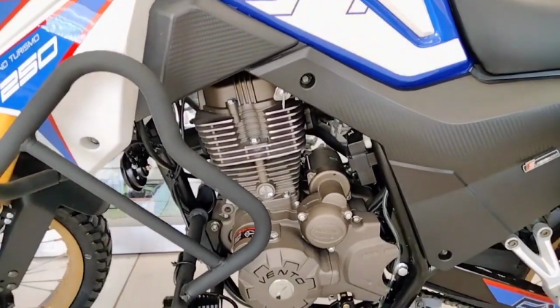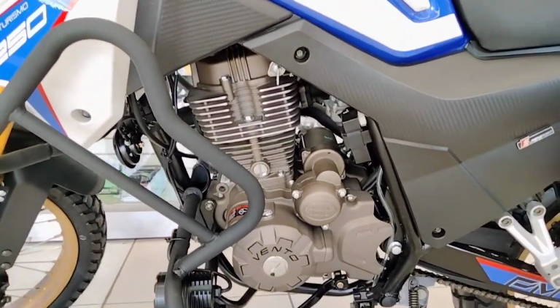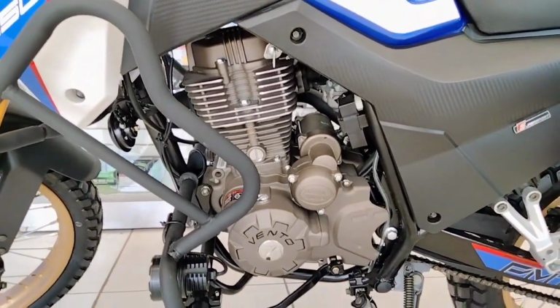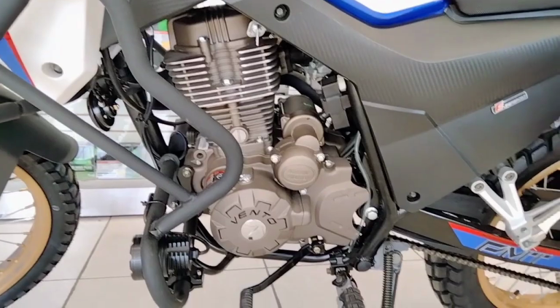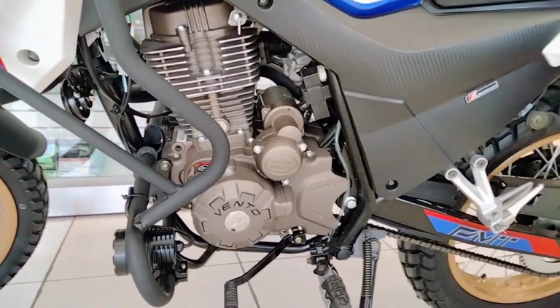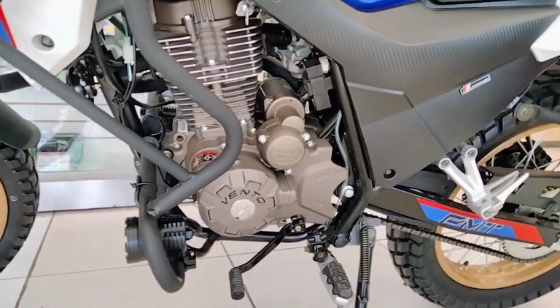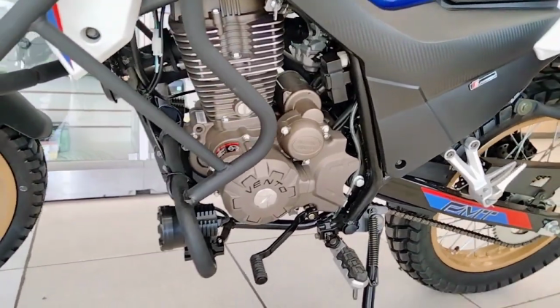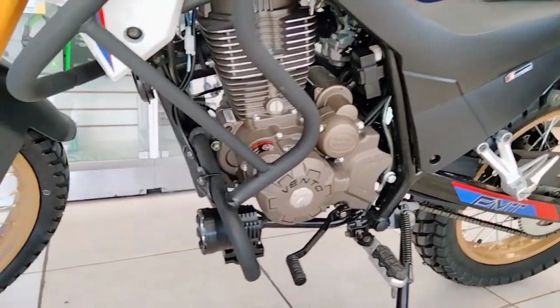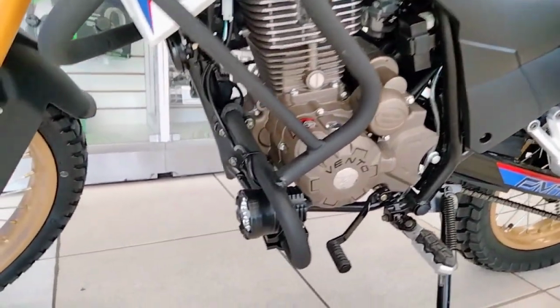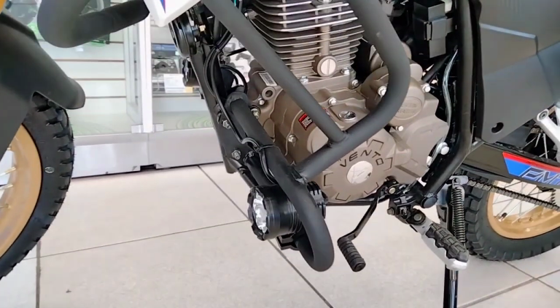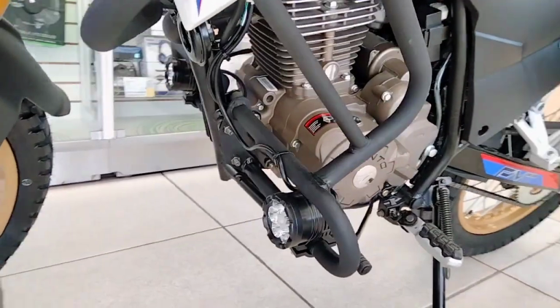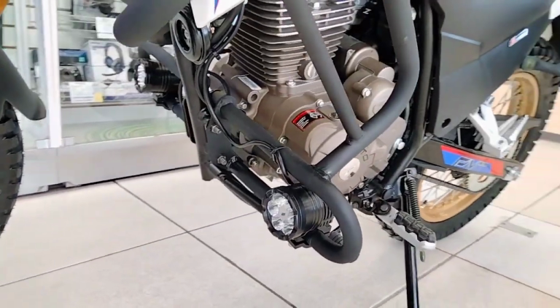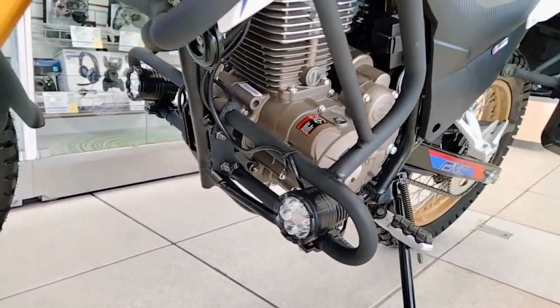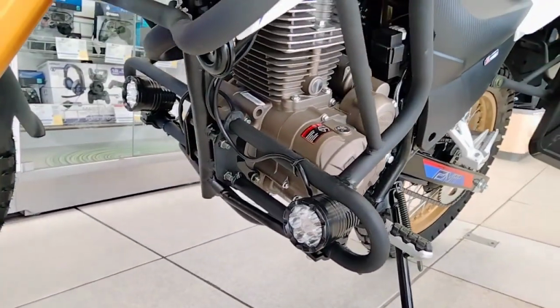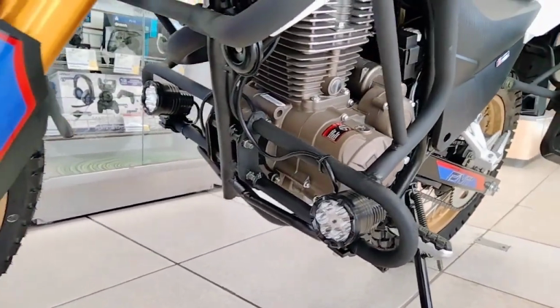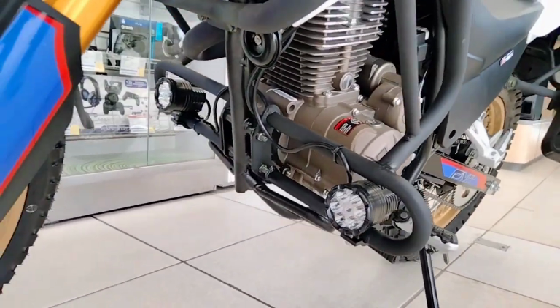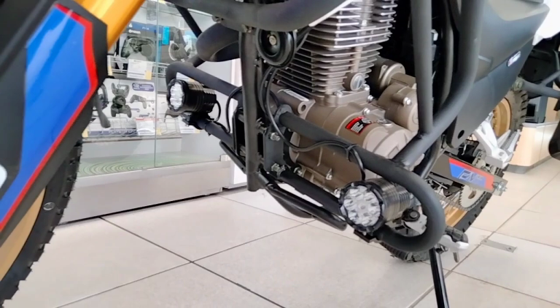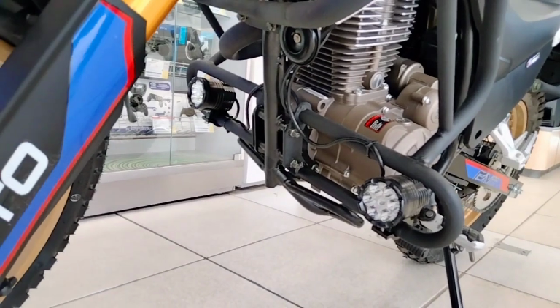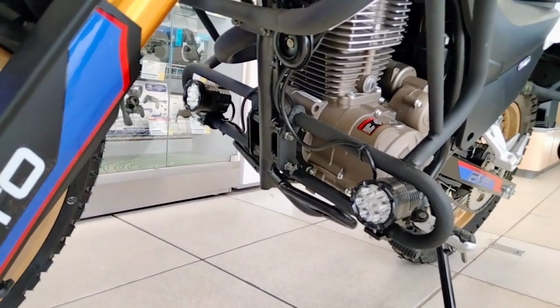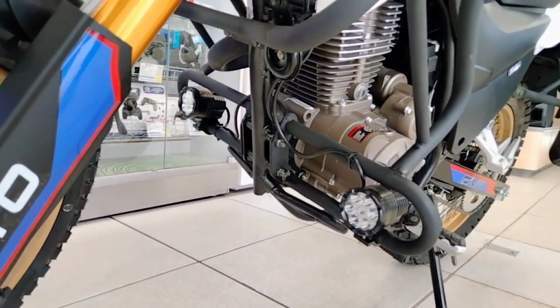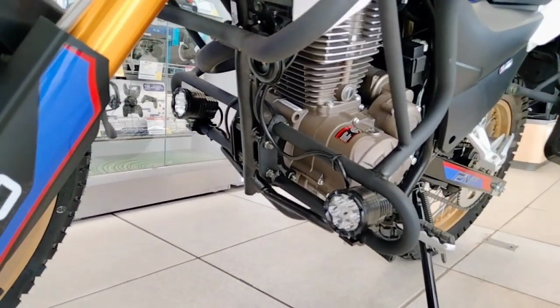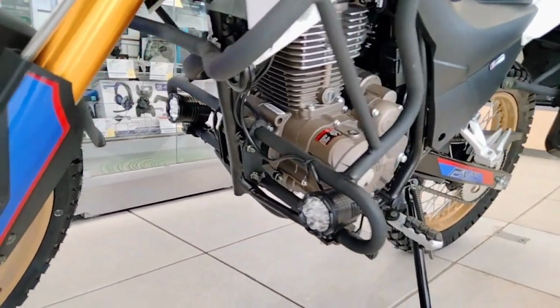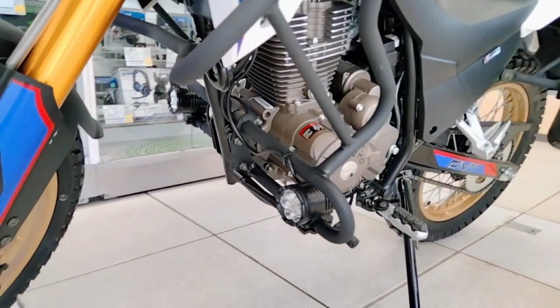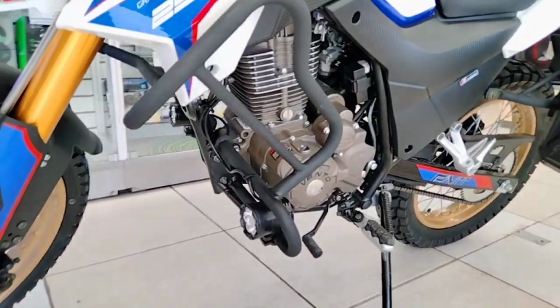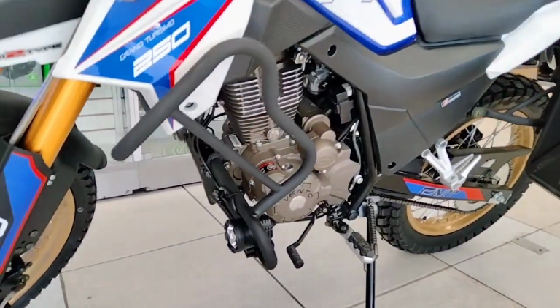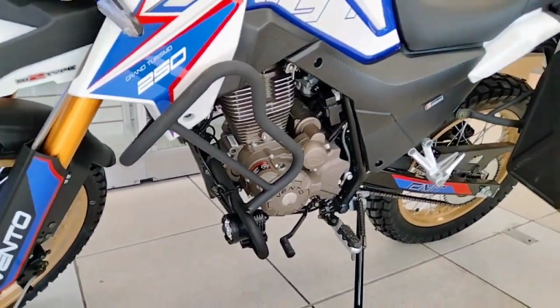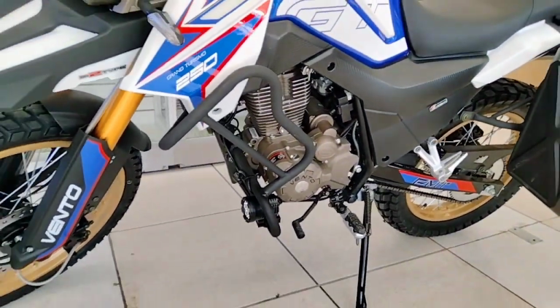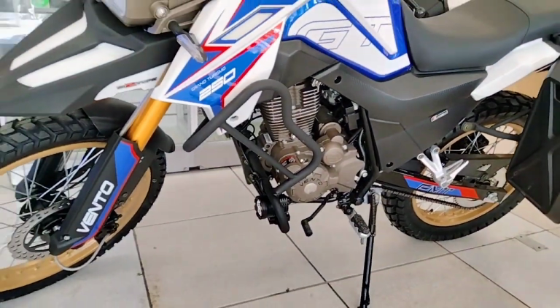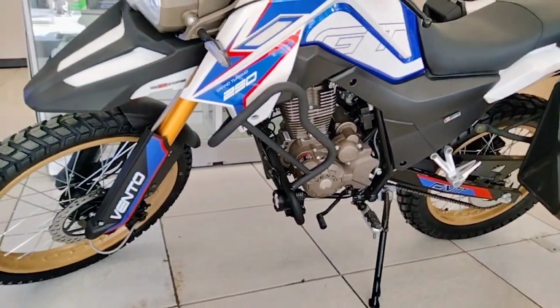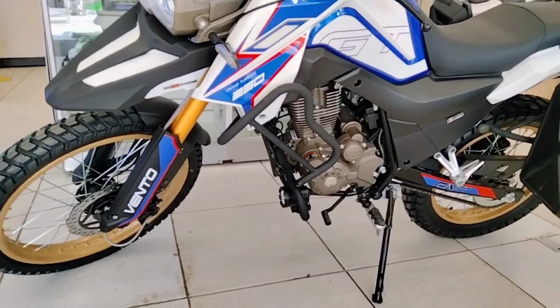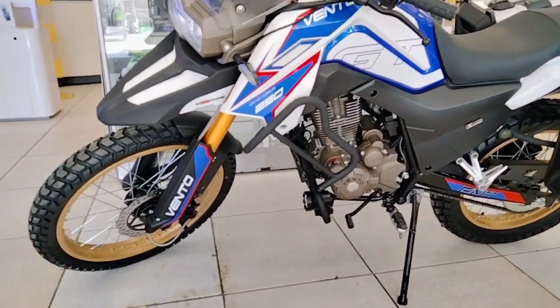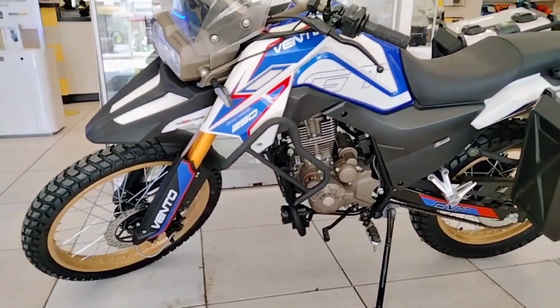Hello friends of YouTube, how are you all? Welcome to a new video of this channel. This time we are with the Vento GT250 of 2022, which is of the Aventurero style and also for the double sport style.